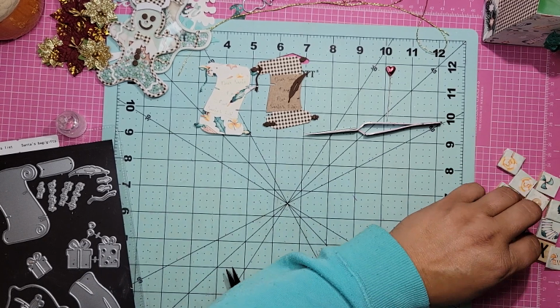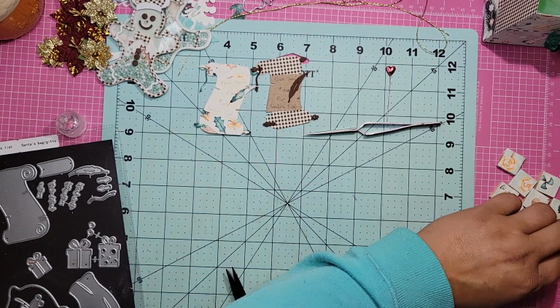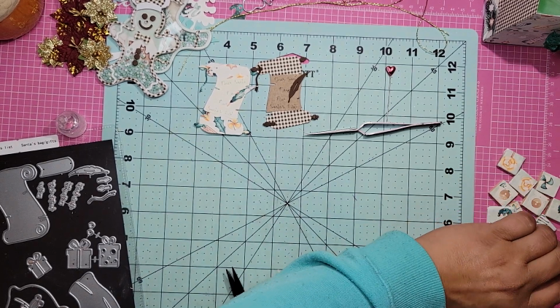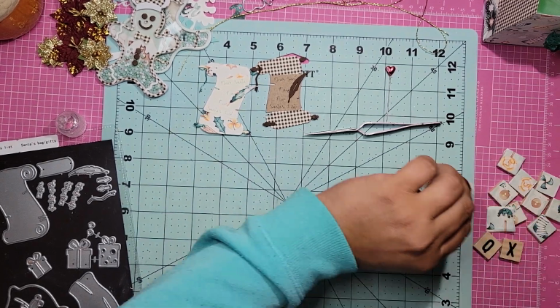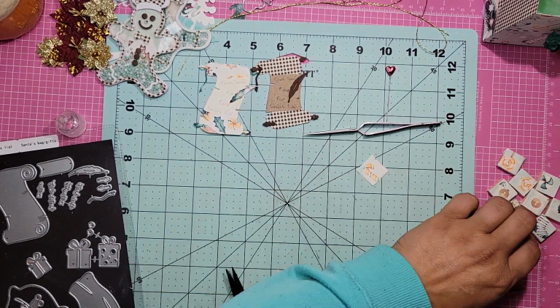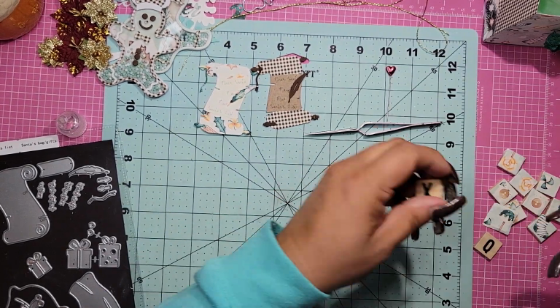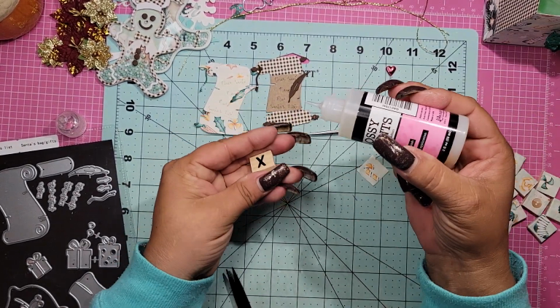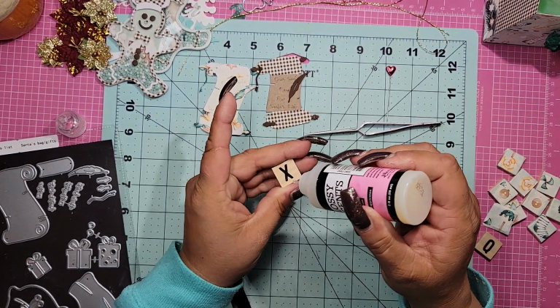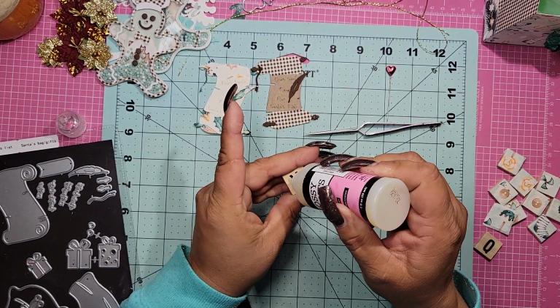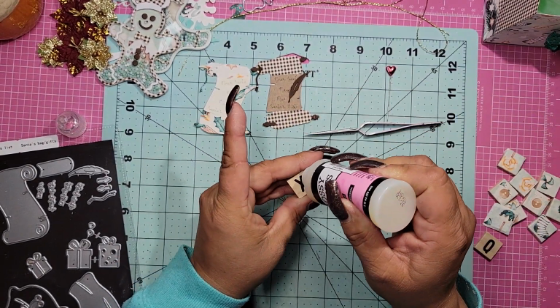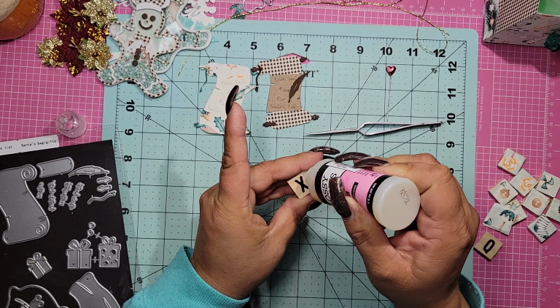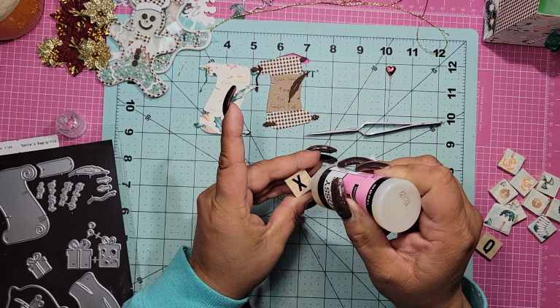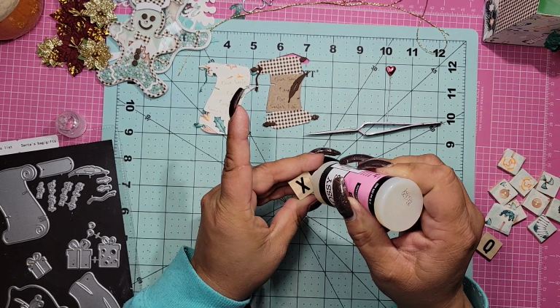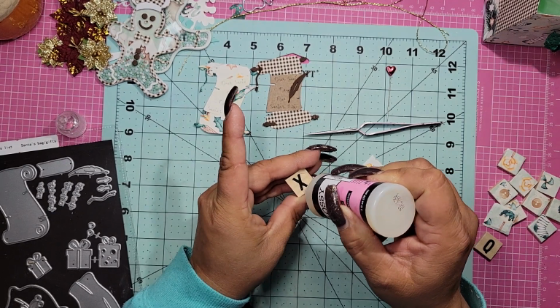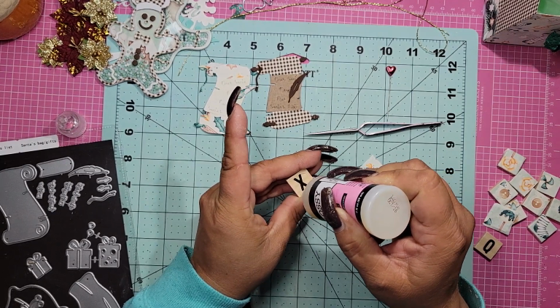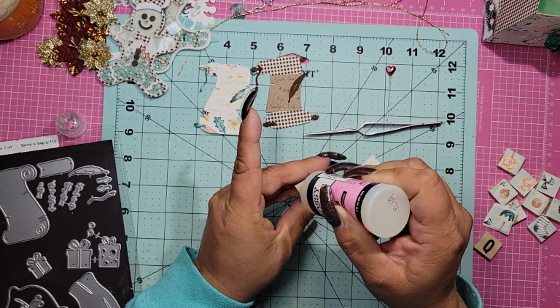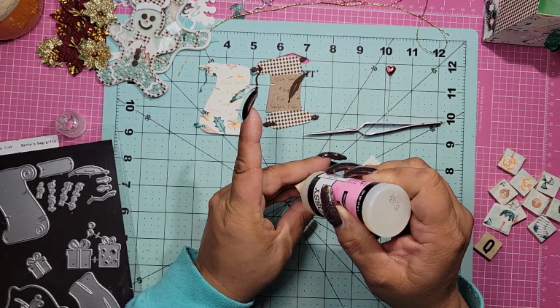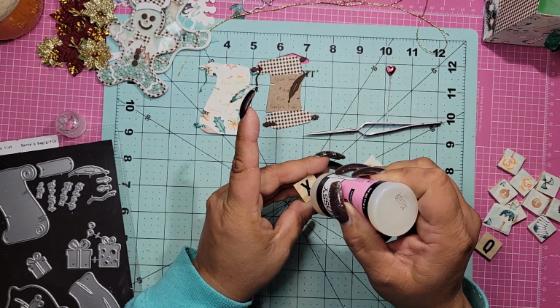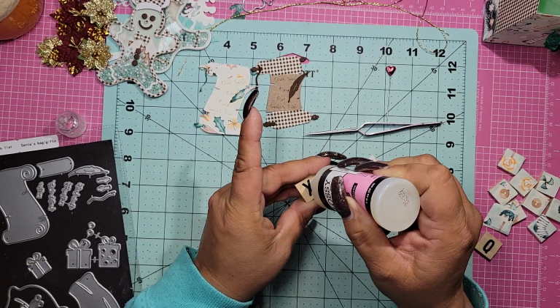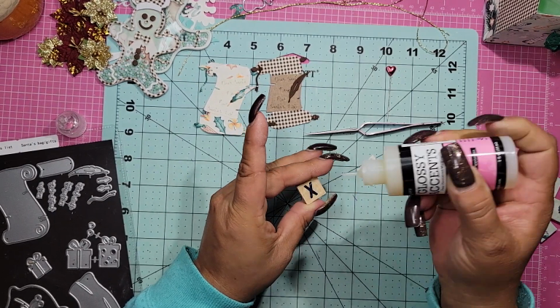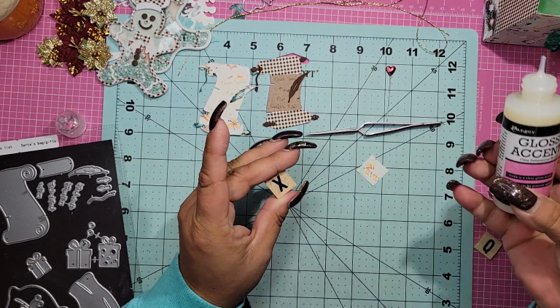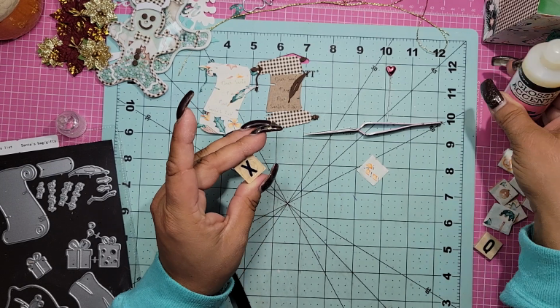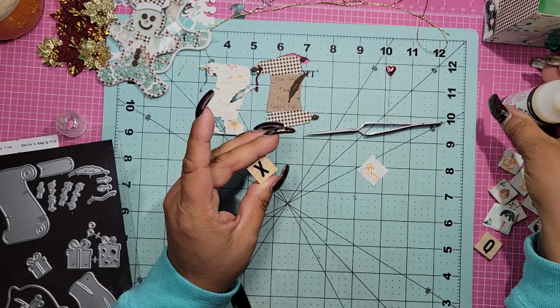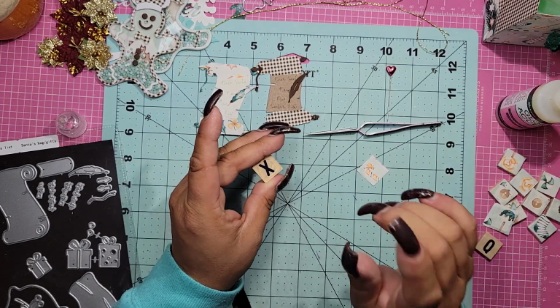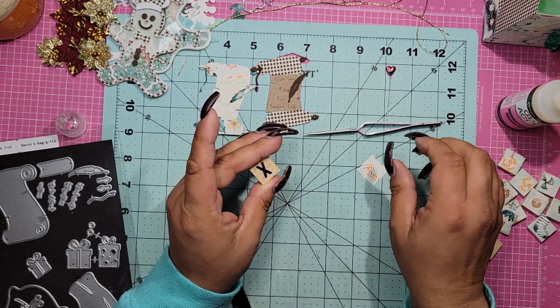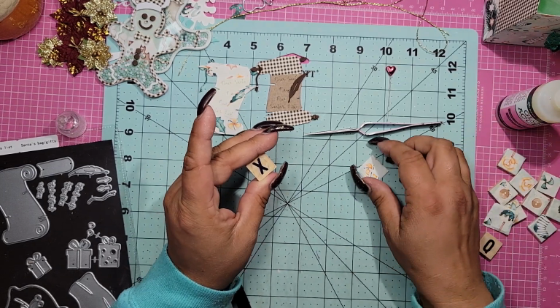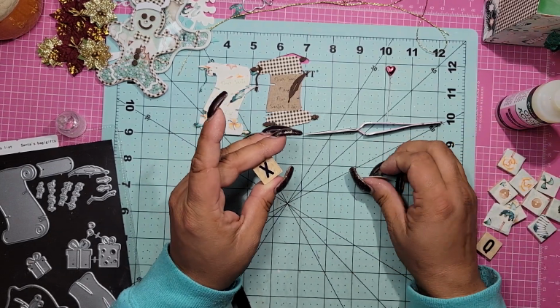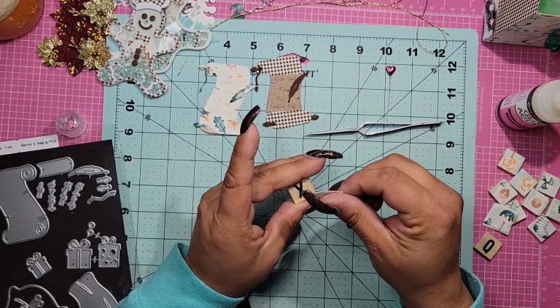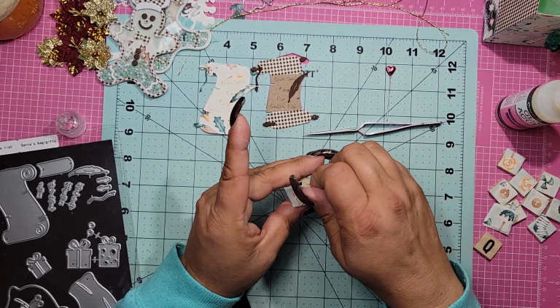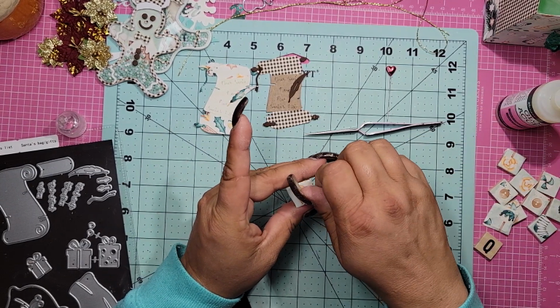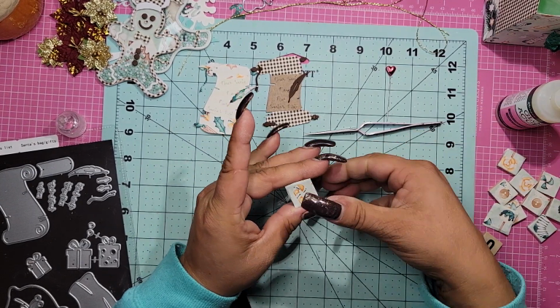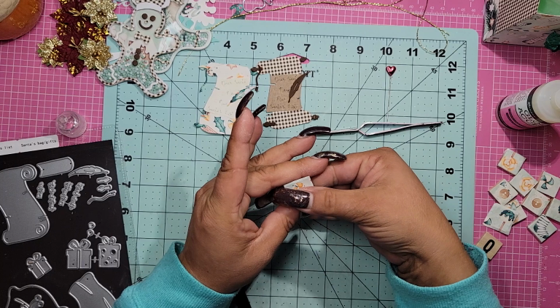And since I'm sitting here, let's just do one more — this one. So I'm just going to put some more mod podge on — wait, this is not mod podge. Don't listen to me. Do as I do, not as I say — I don't know what I was saying.